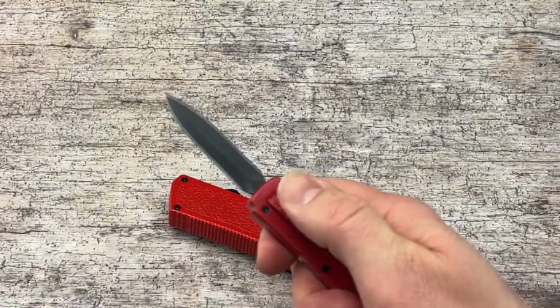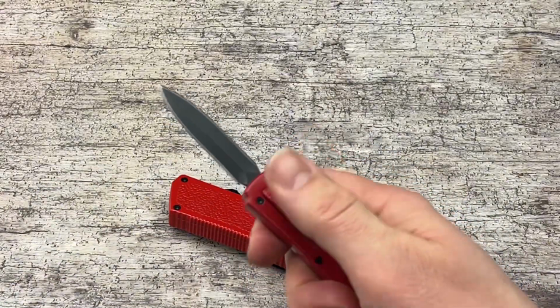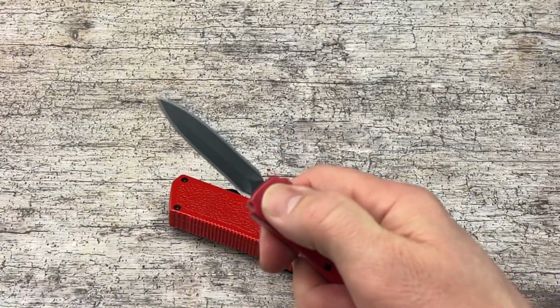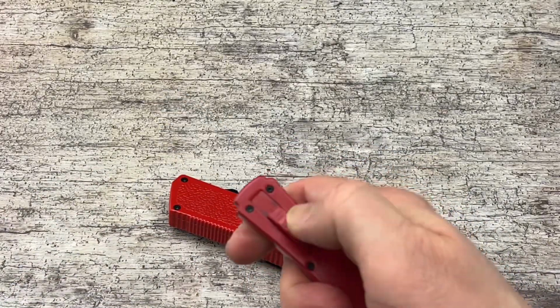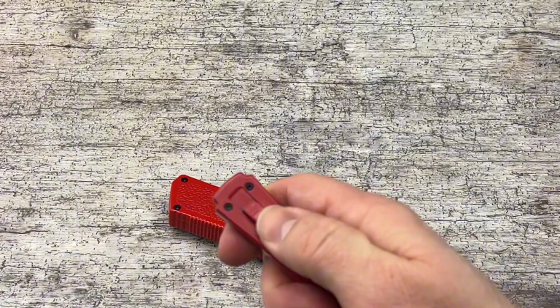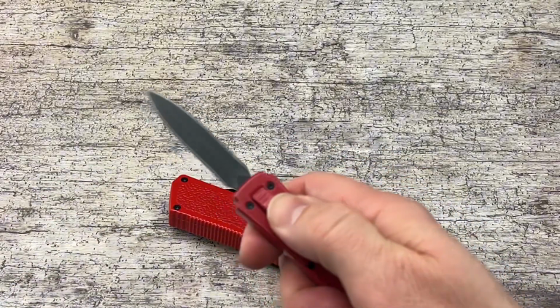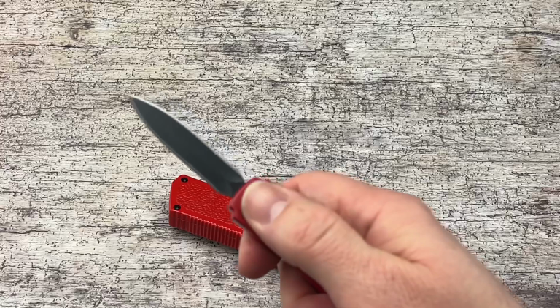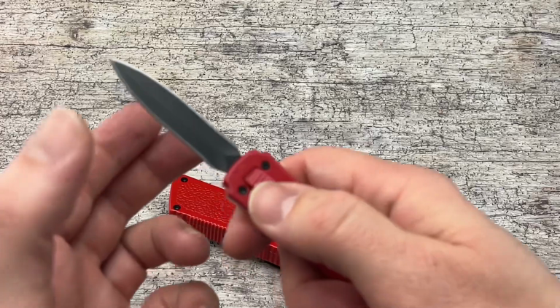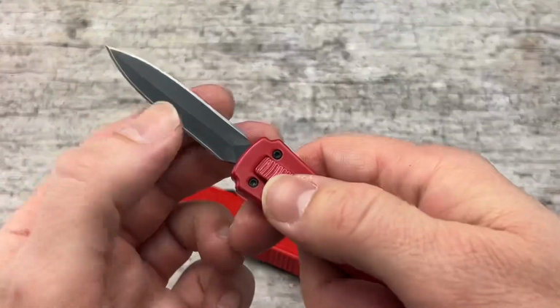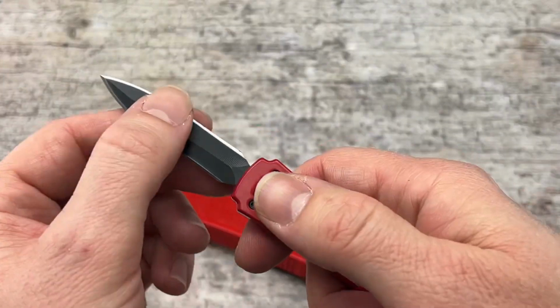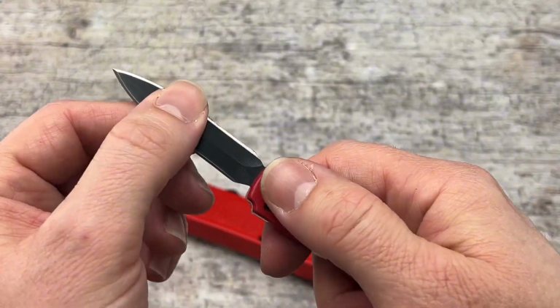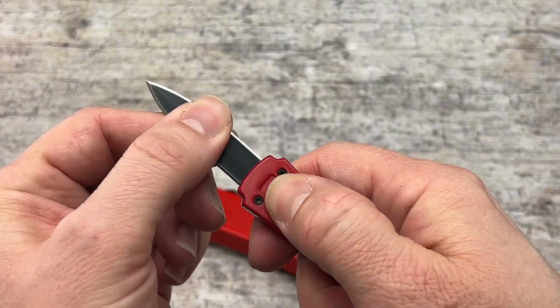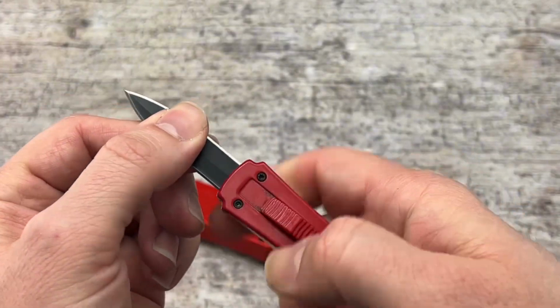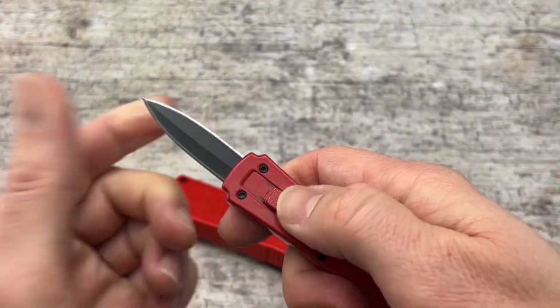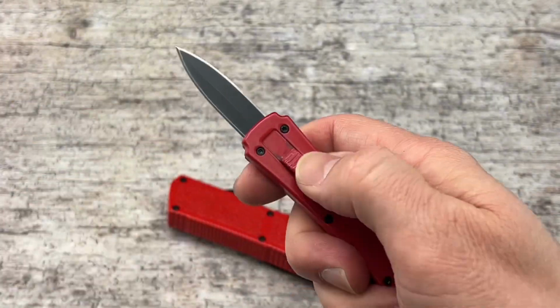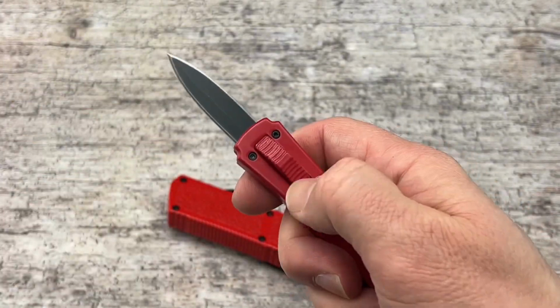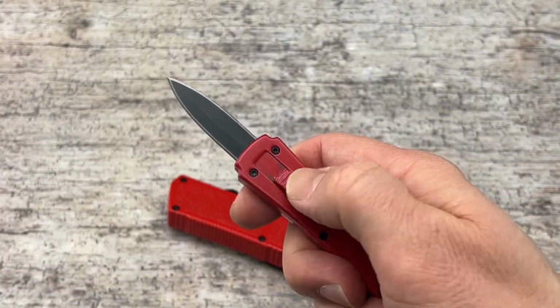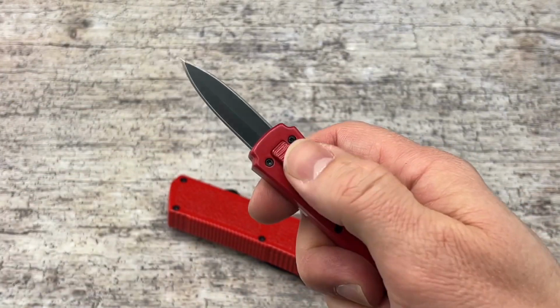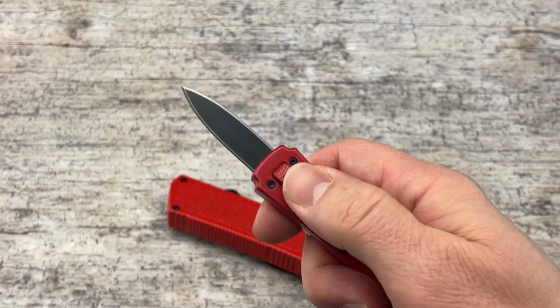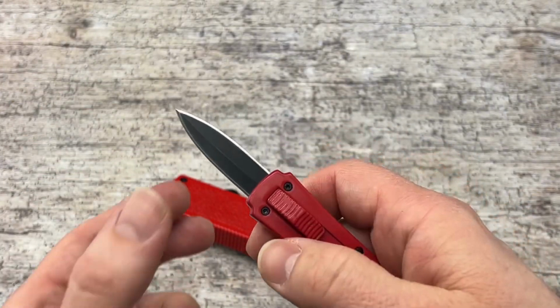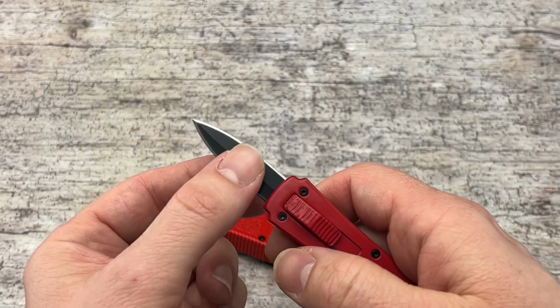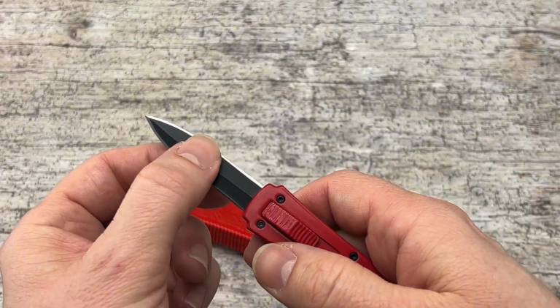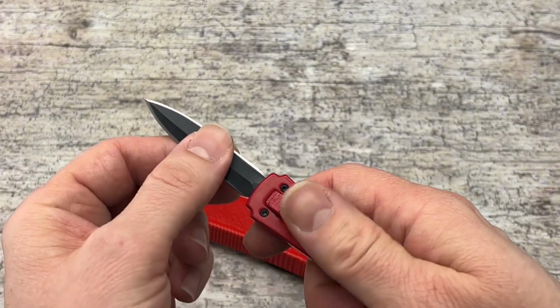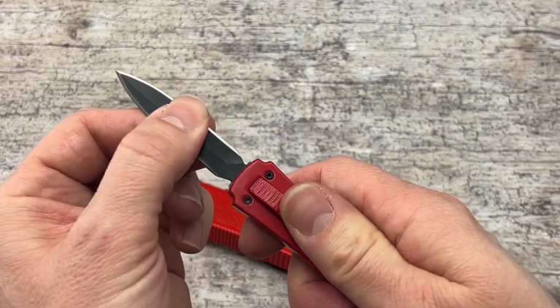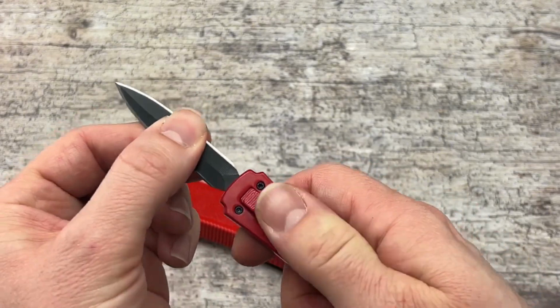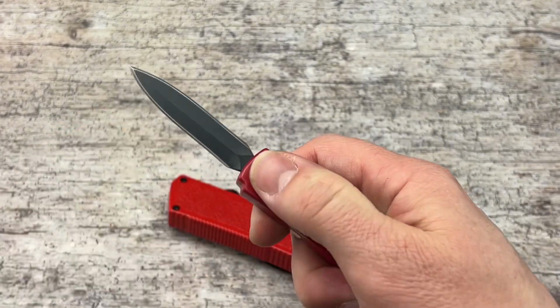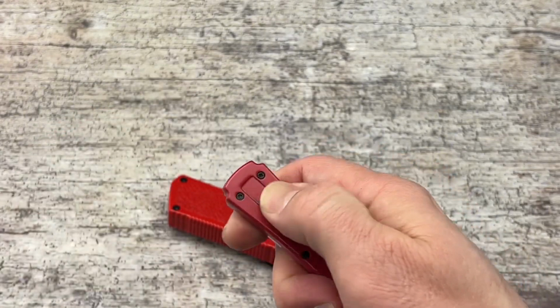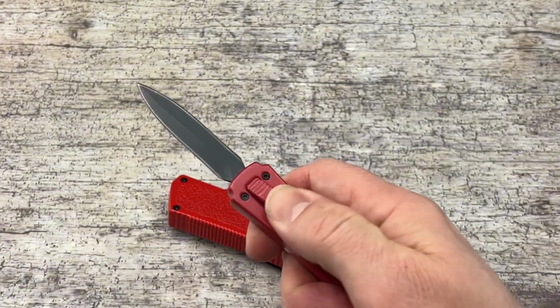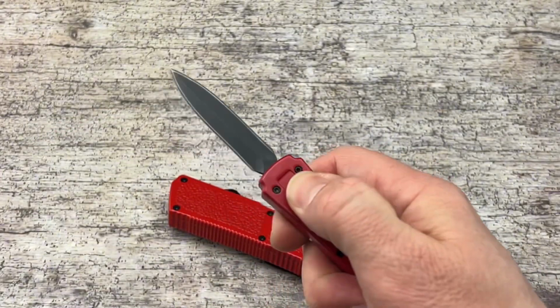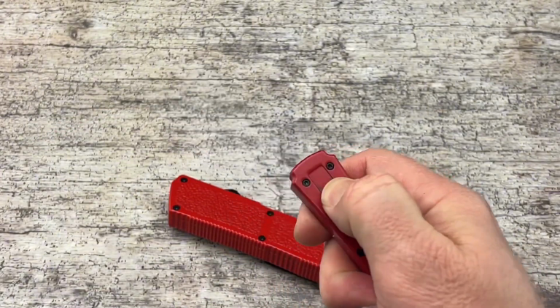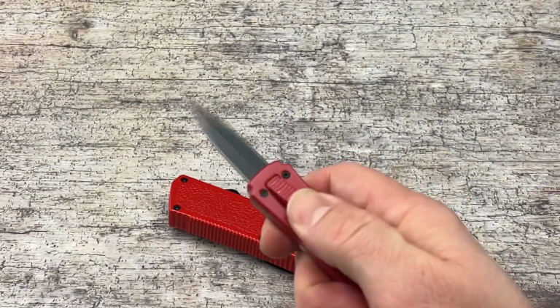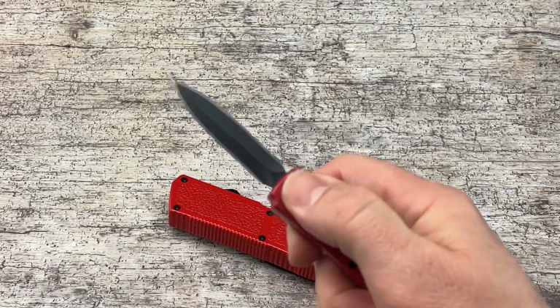All OTF double actions have that — even the smaller ones. Same situation: you just pull it out until it clicks into place and you are good to go.